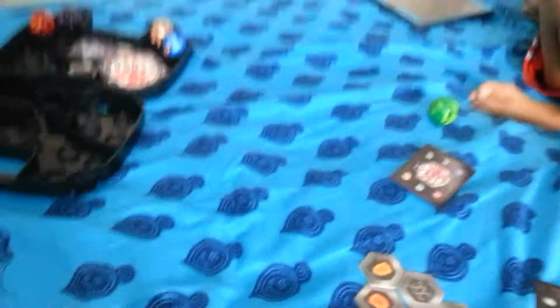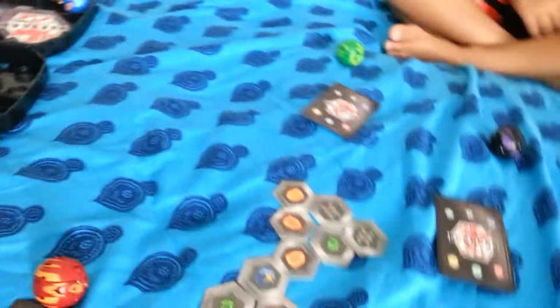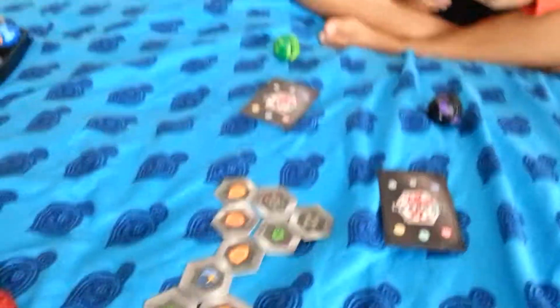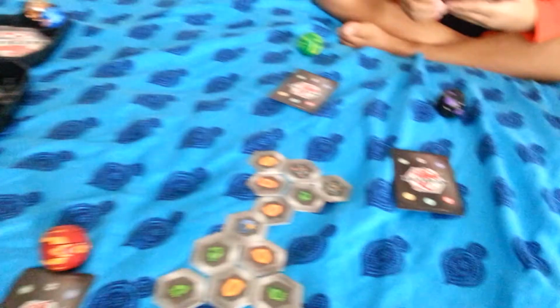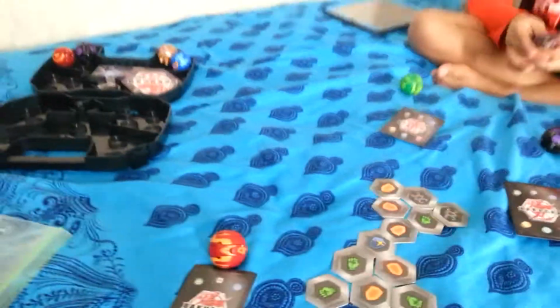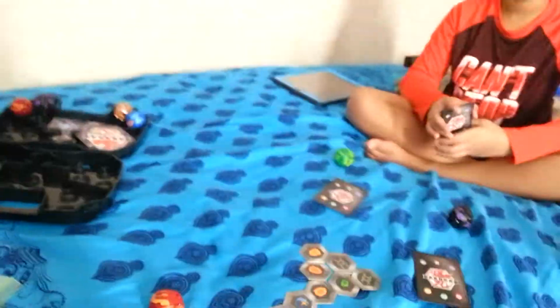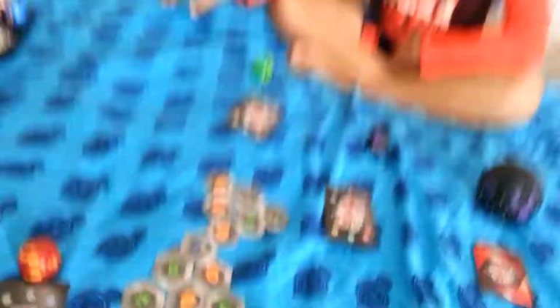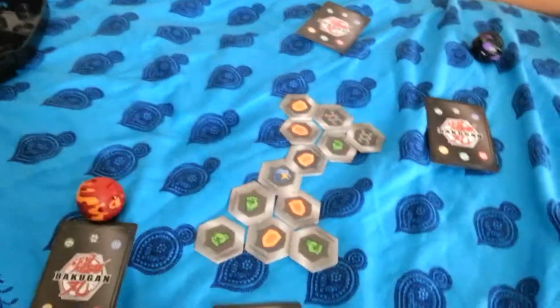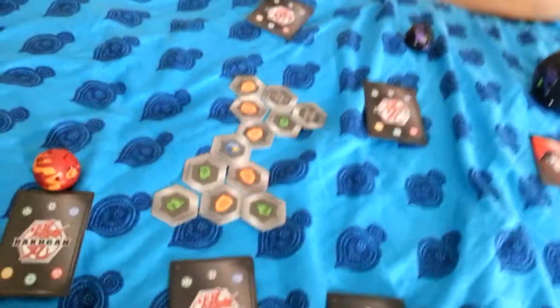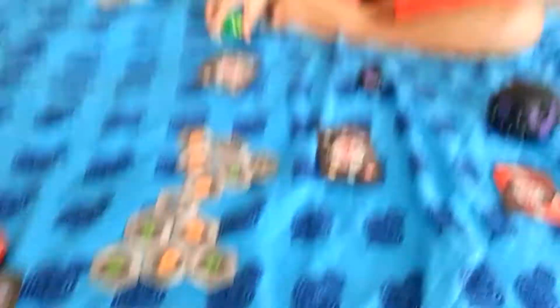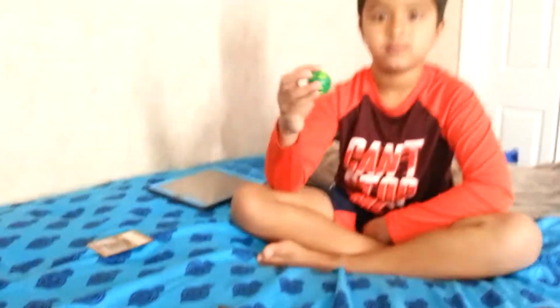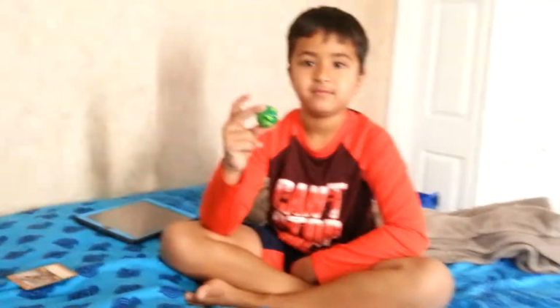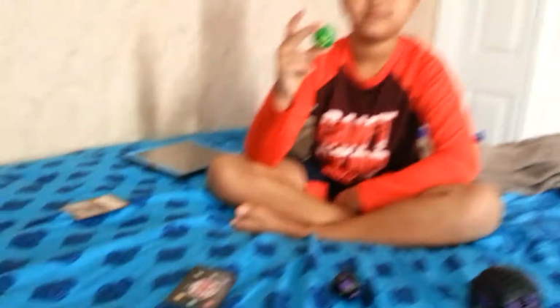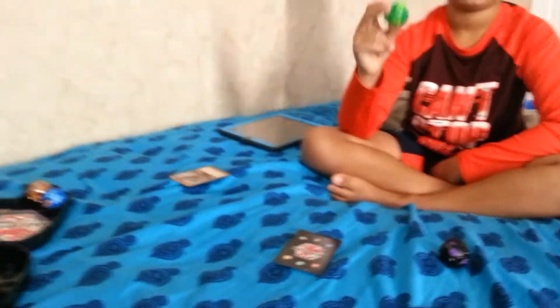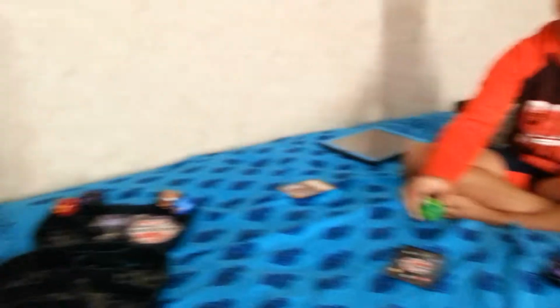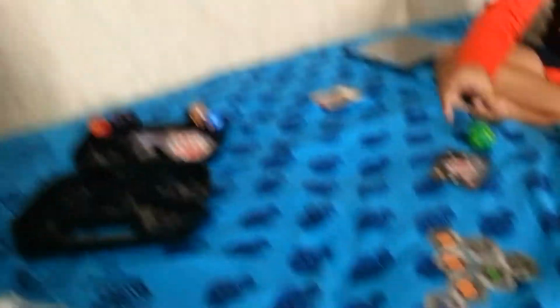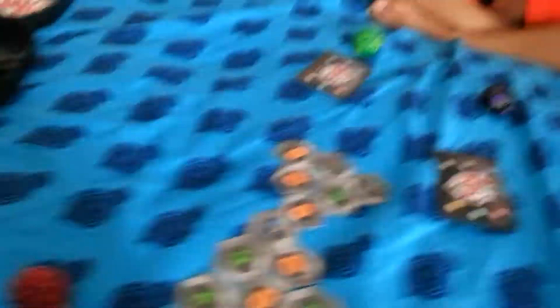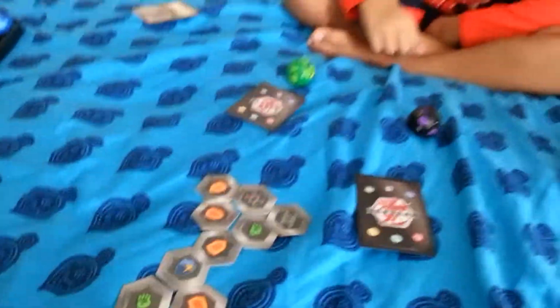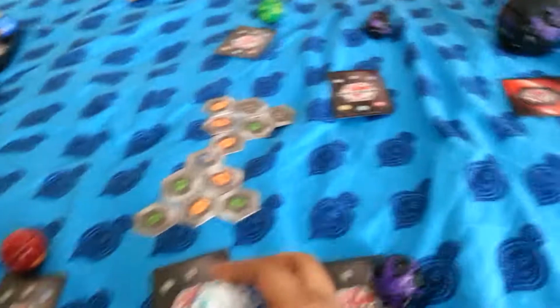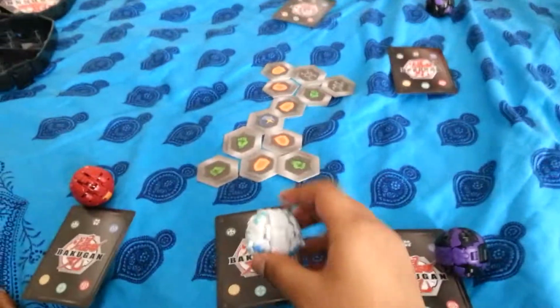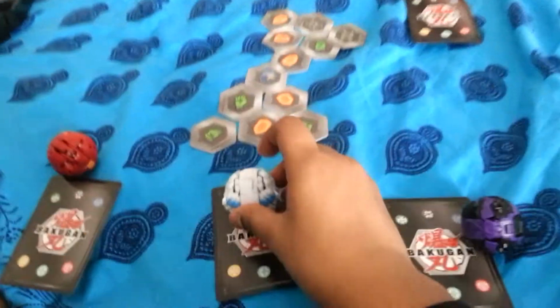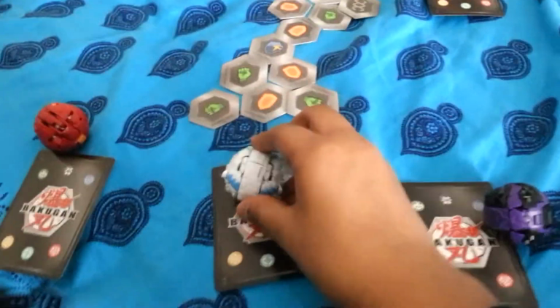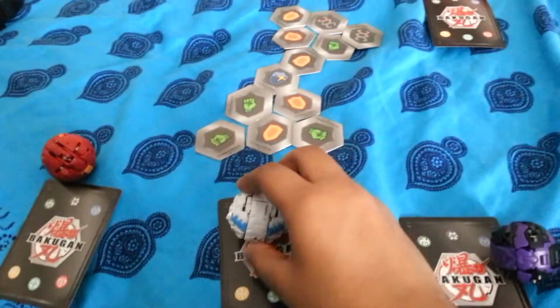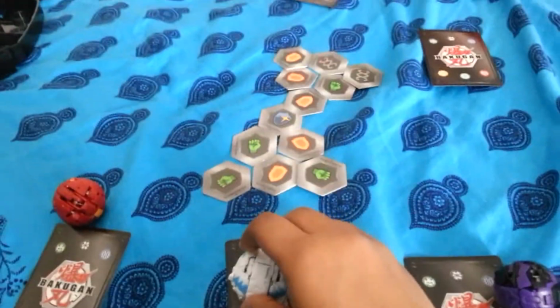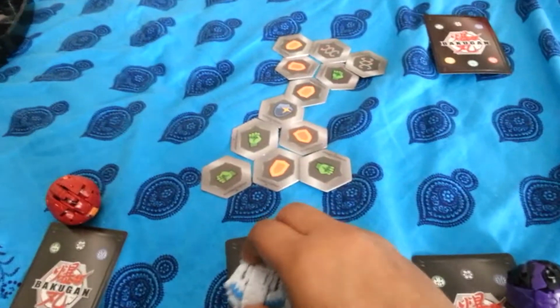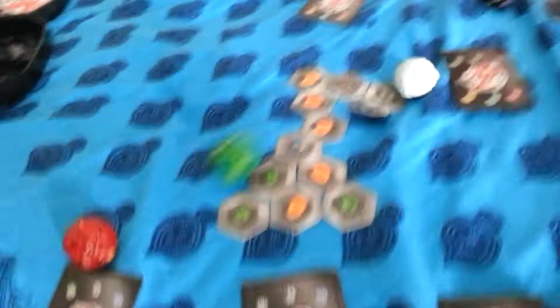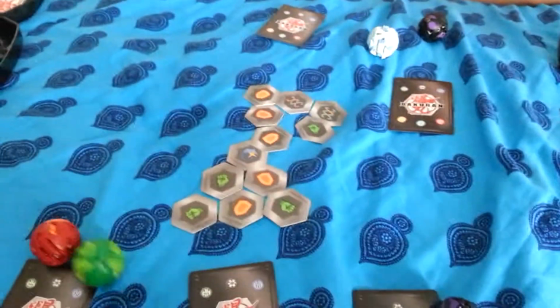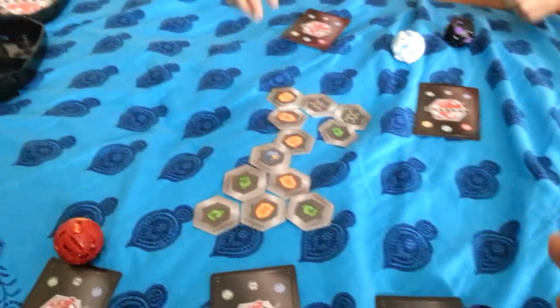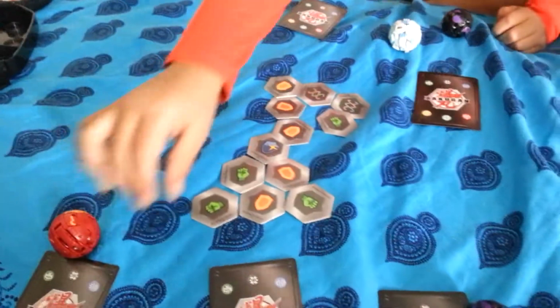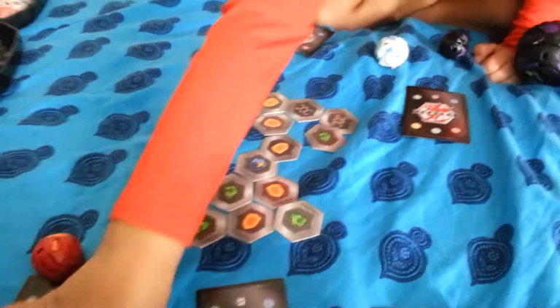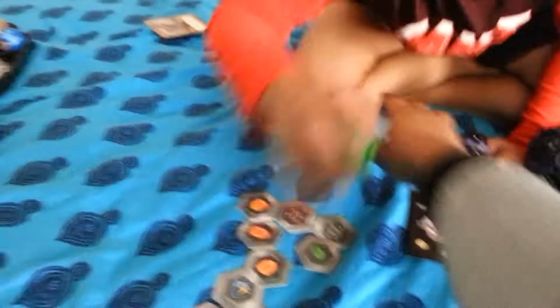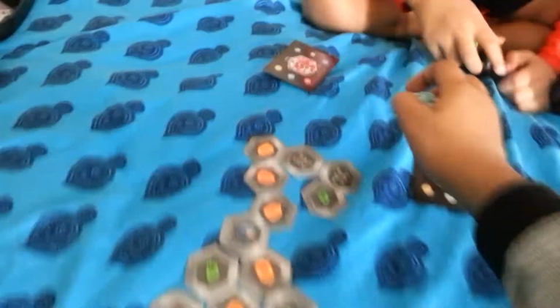Okay, now let's brawl. I'm gonna send out Lupithian first — and what are you sending, Rohan? He's gonna send out Mantoid first. Okay, let's go. 3, 2, 1, Bakugan brawl! I guess we have to re-roll for that.